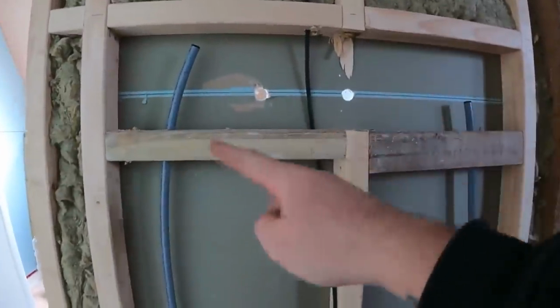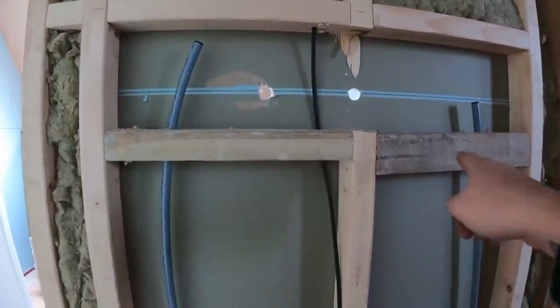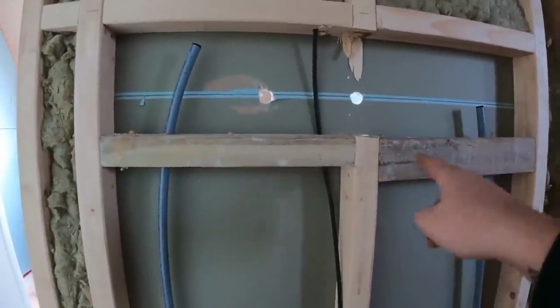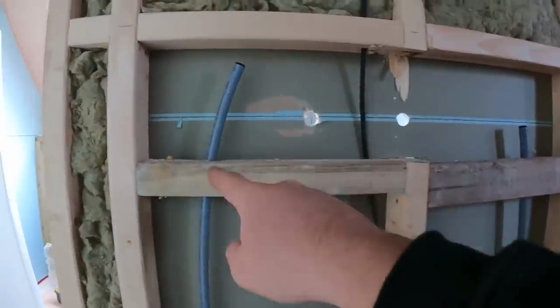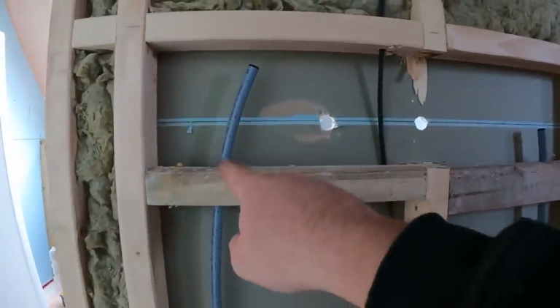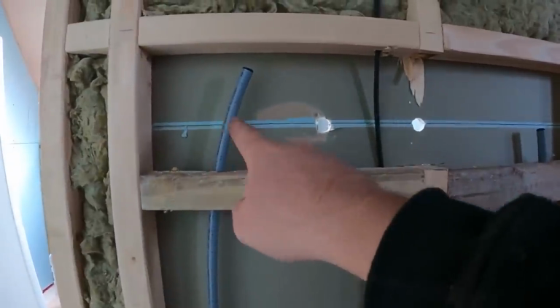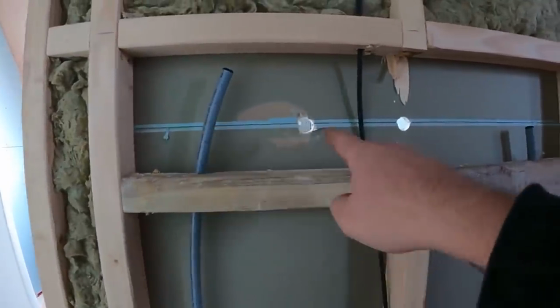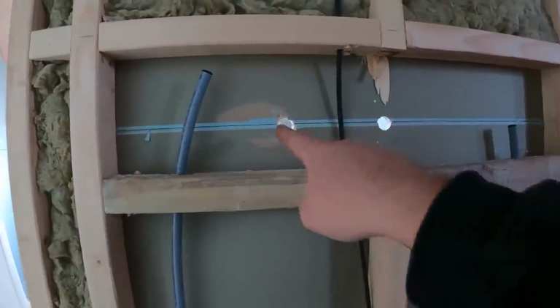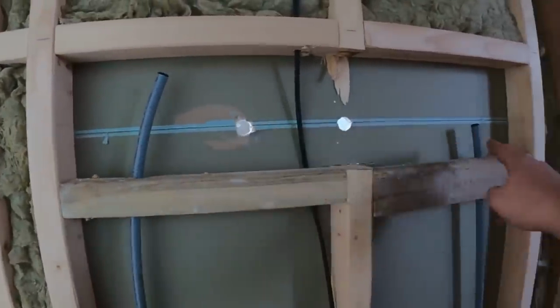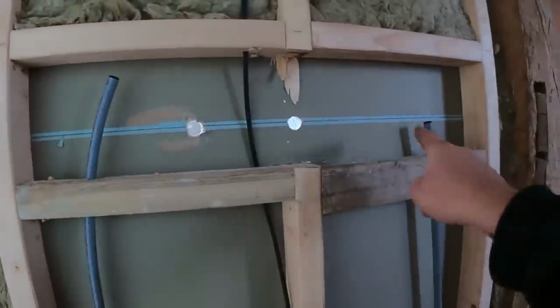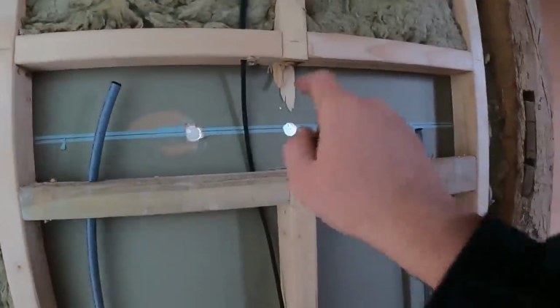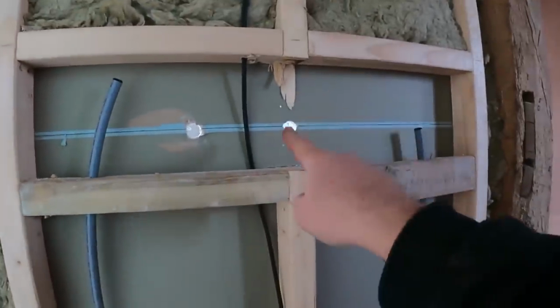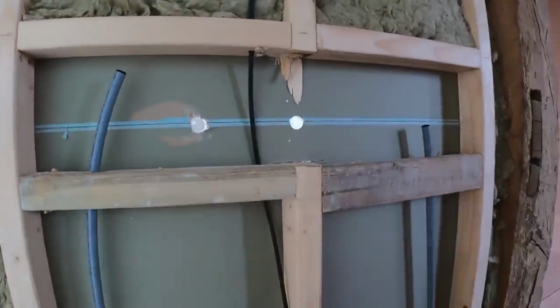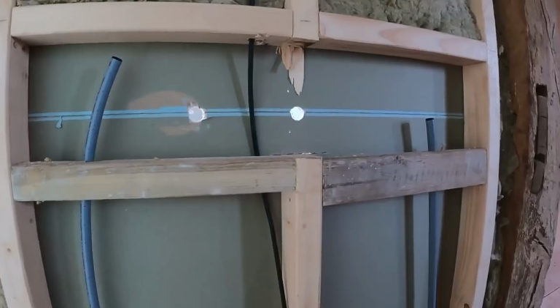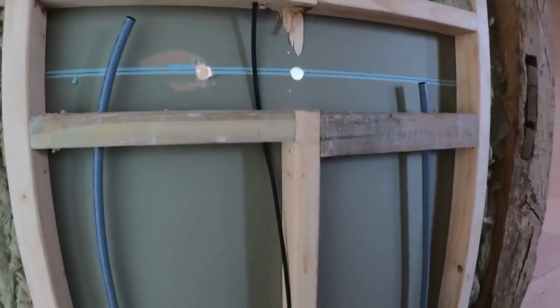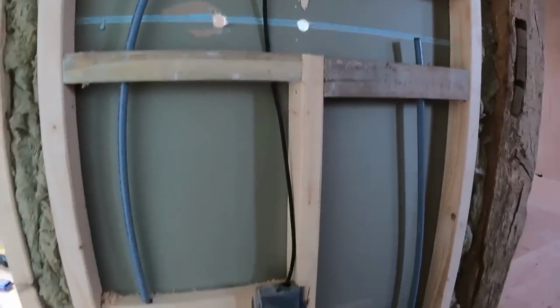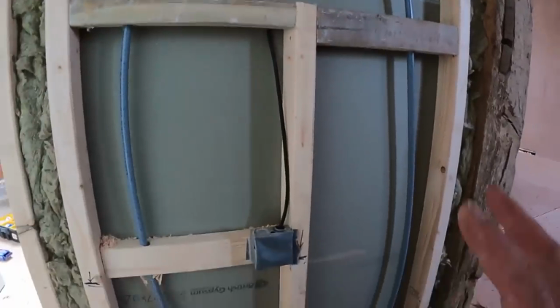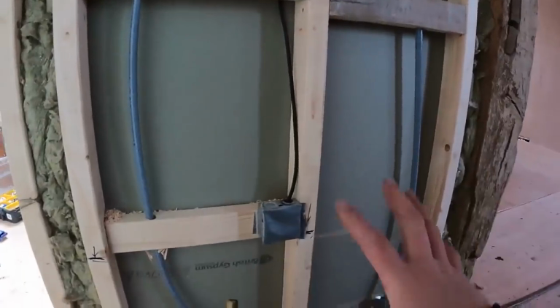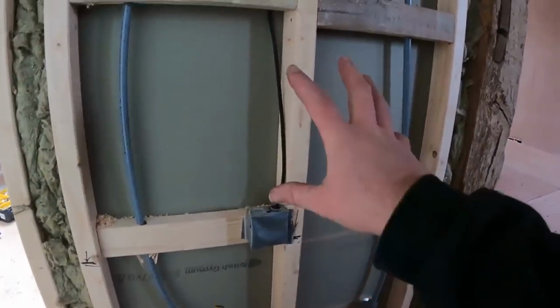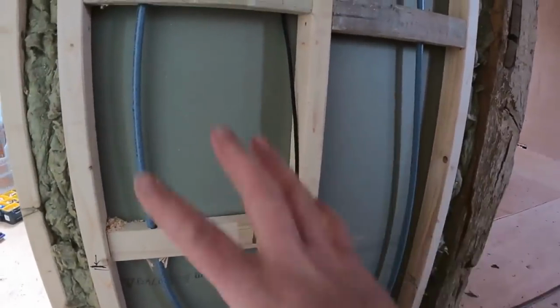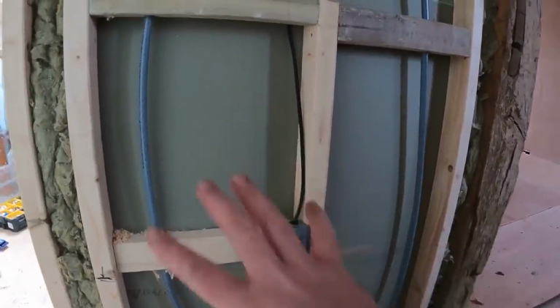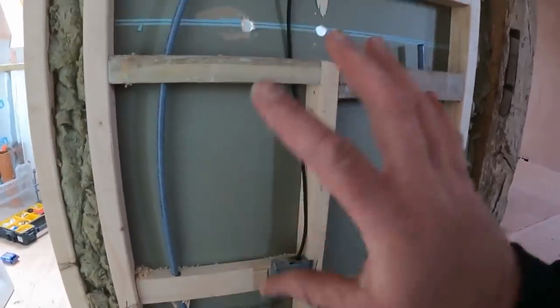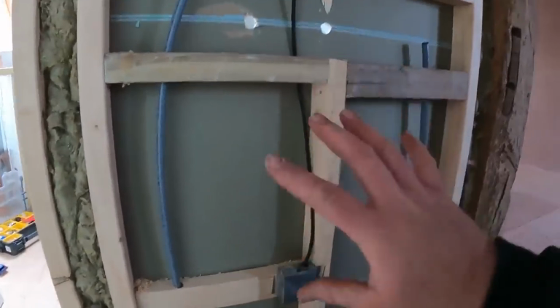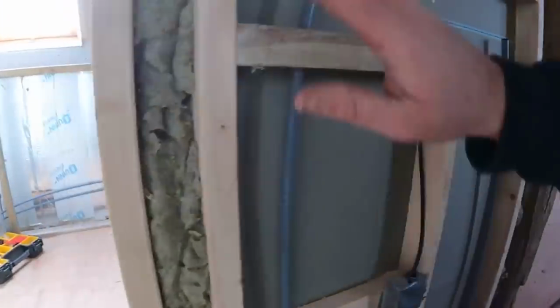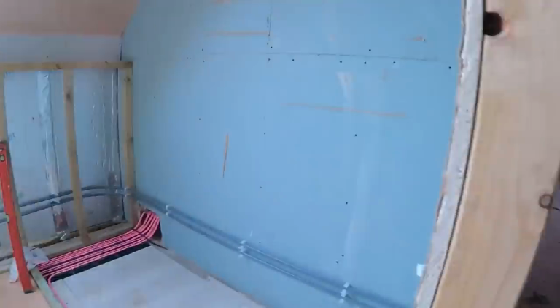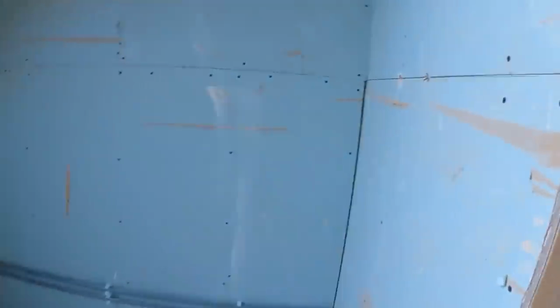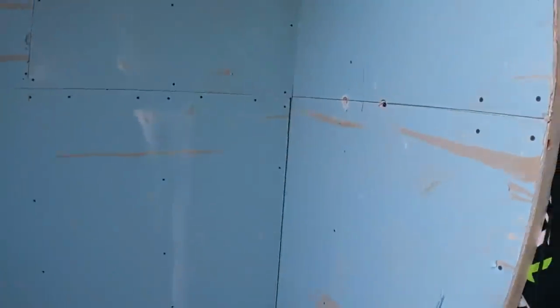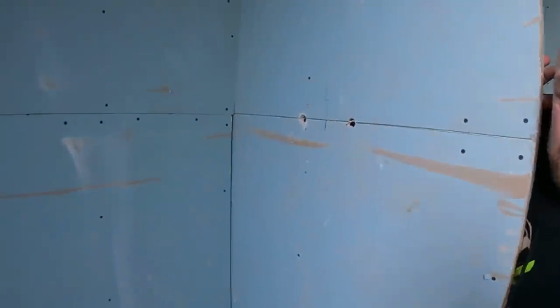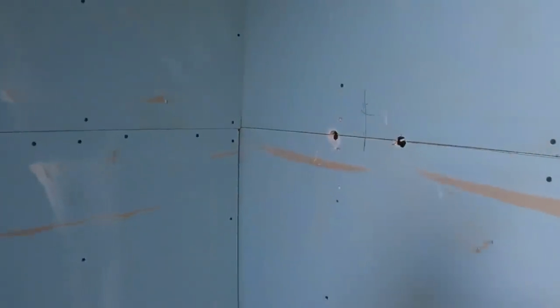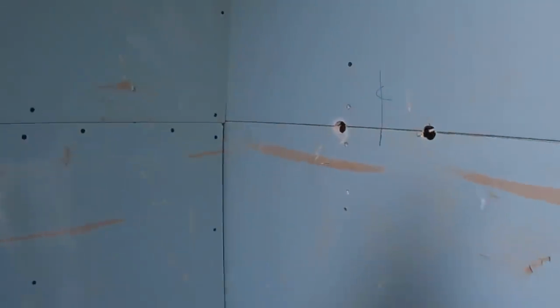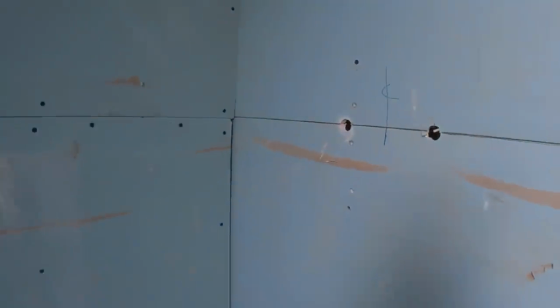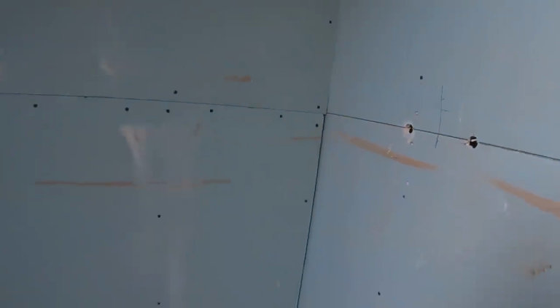What we'll do is bring copper out through there for the shower valve, and then we can get the insulation back into here. And then that shower will be going on there, and that's that shower done.